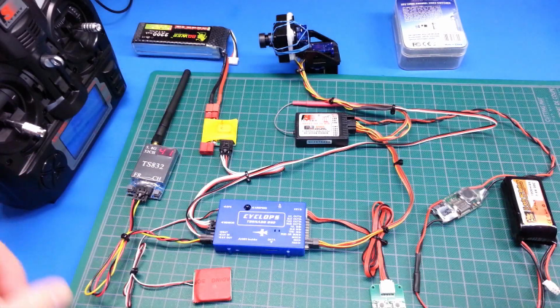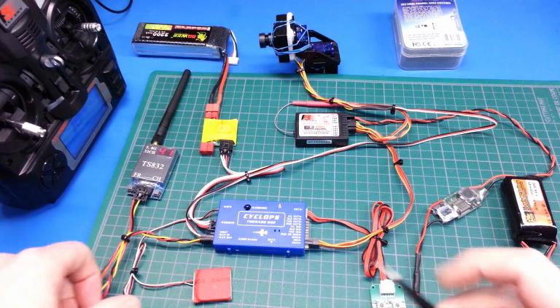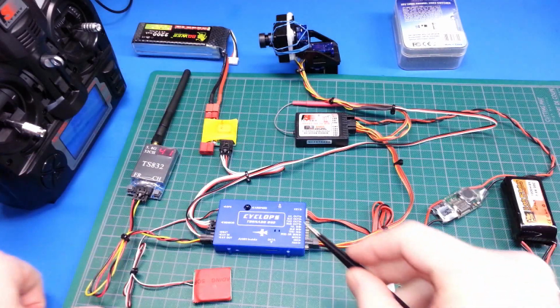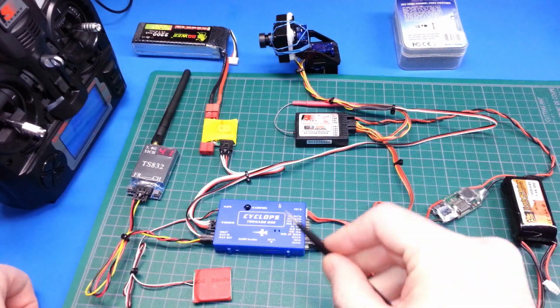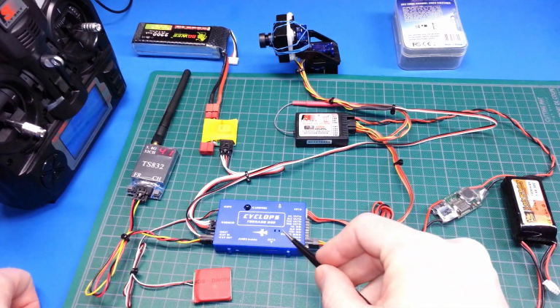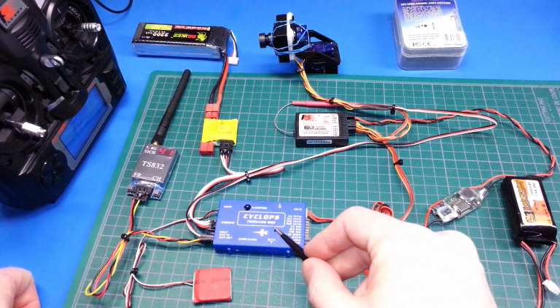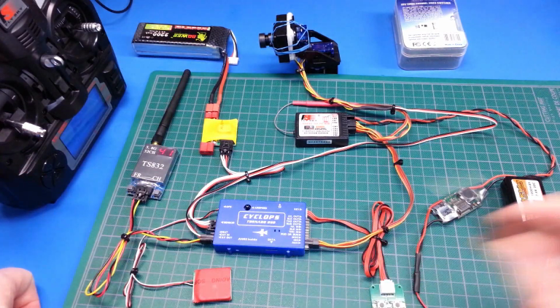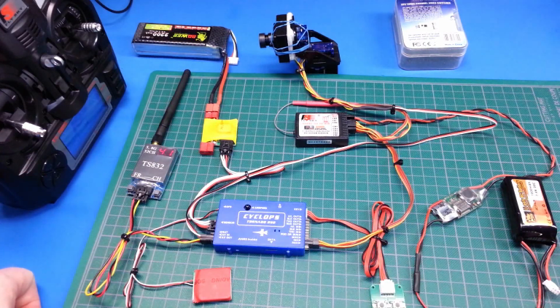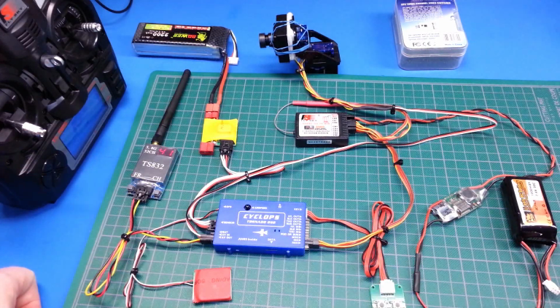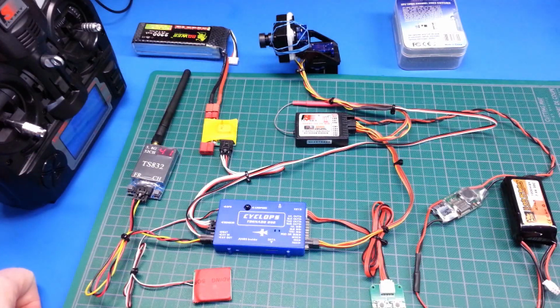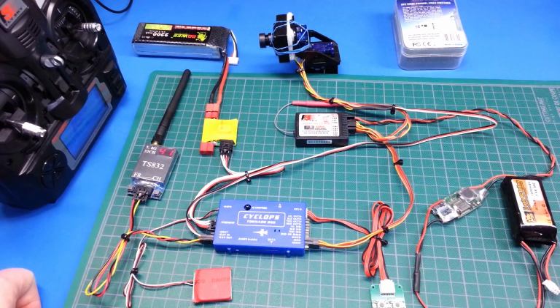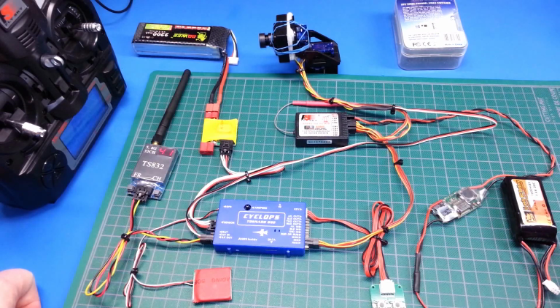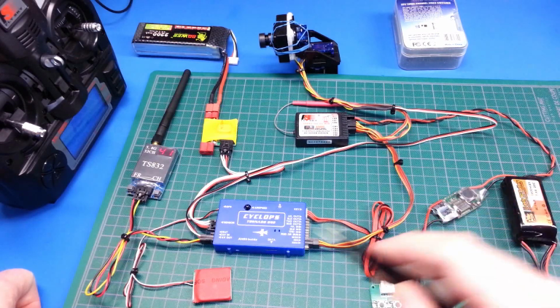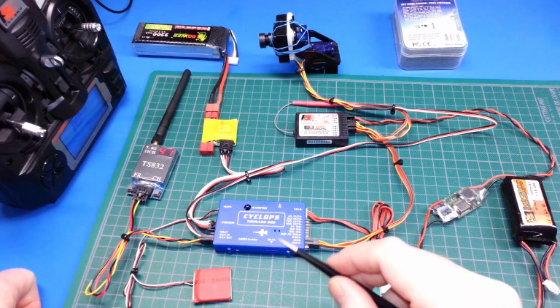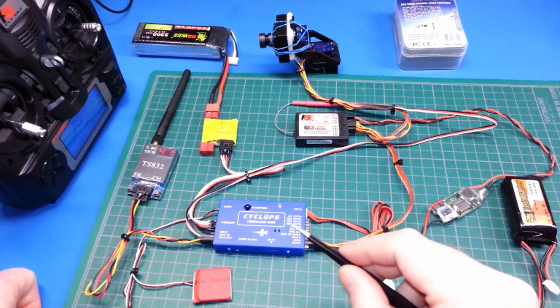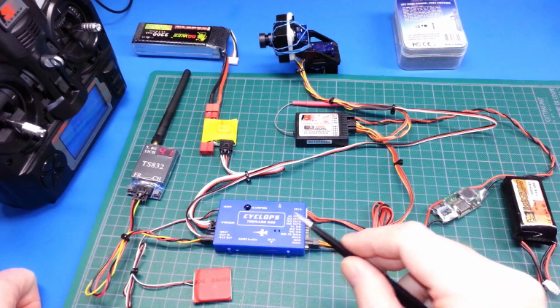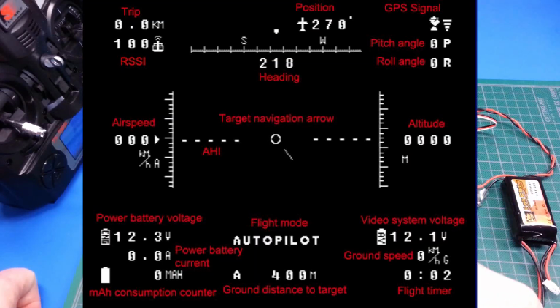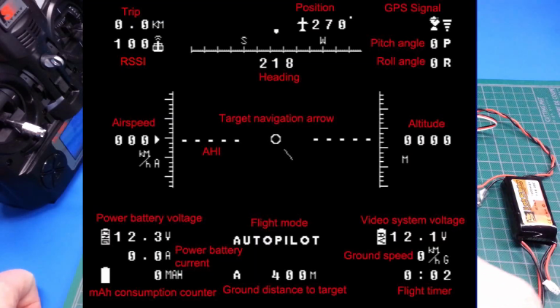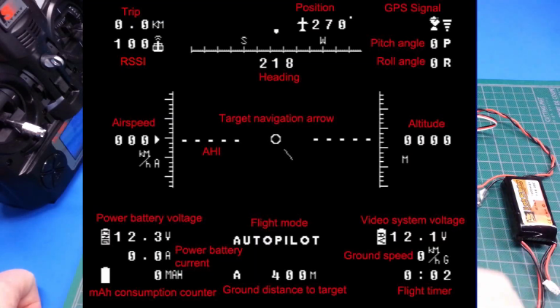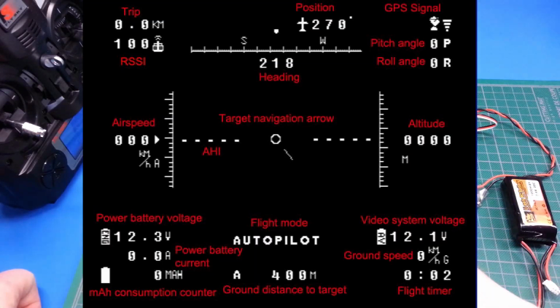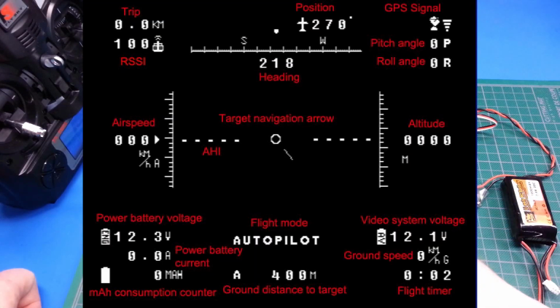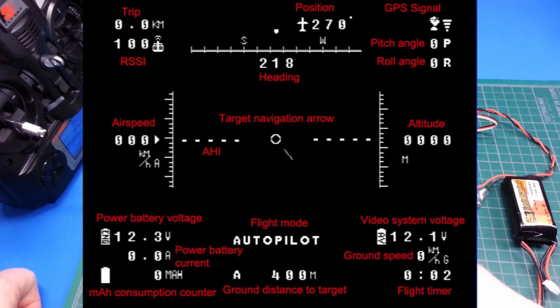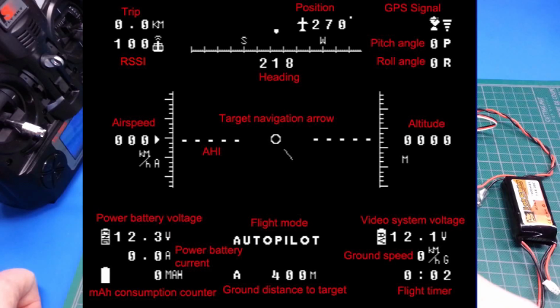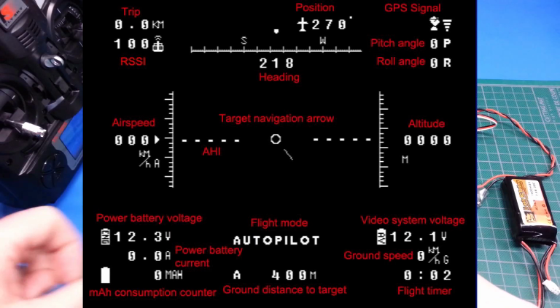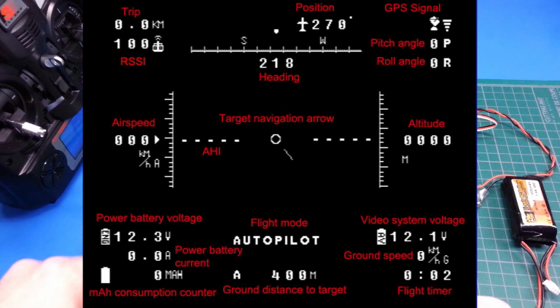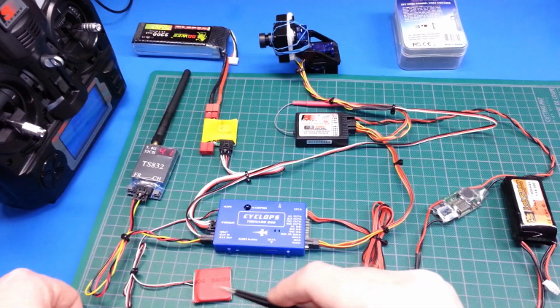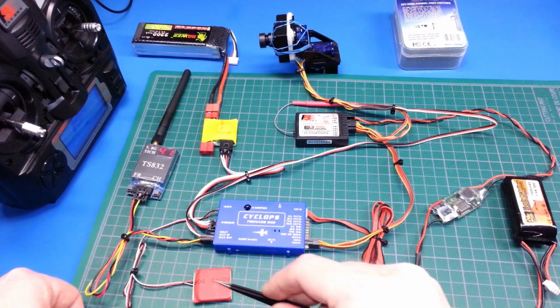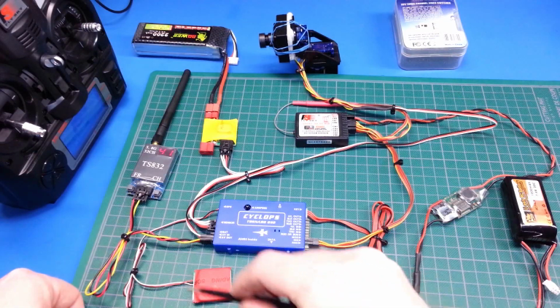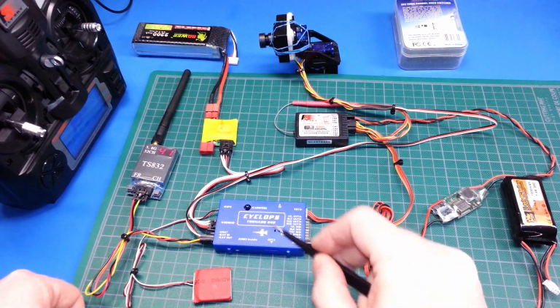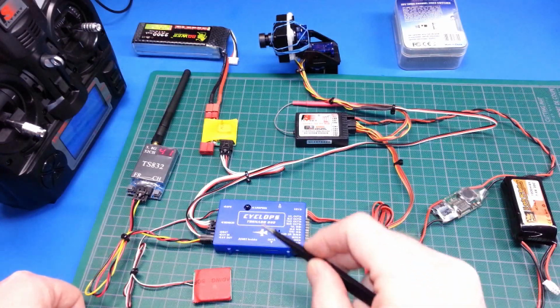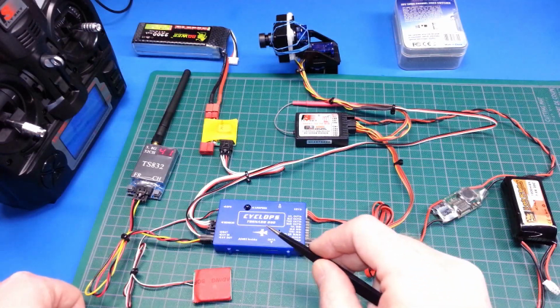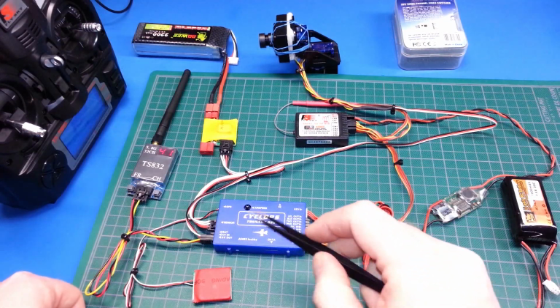What I've got in the main heart of this is the Cyclops Tornado OSD and autopilot. This will do my autopilot as well as give me all the on-screen display functions, which I'll show you shortly. This is the GPS antenna that's an input to it.